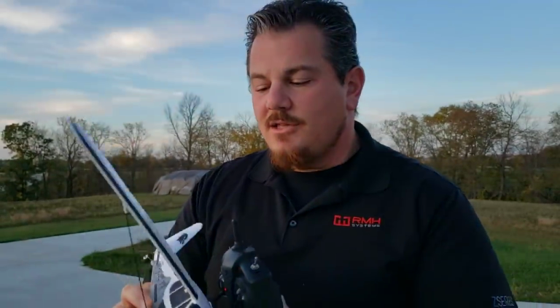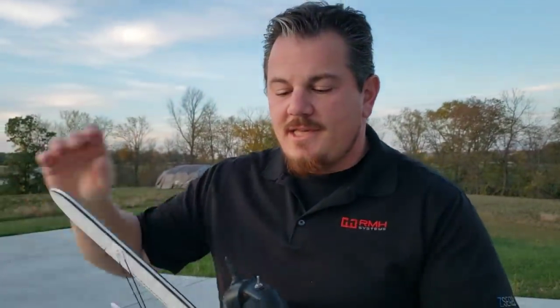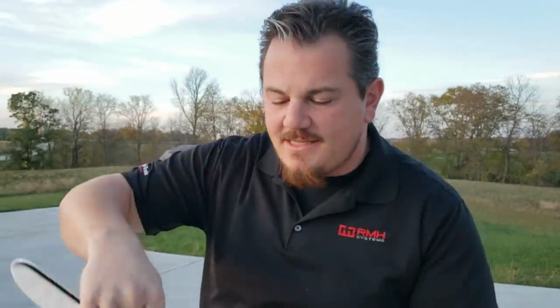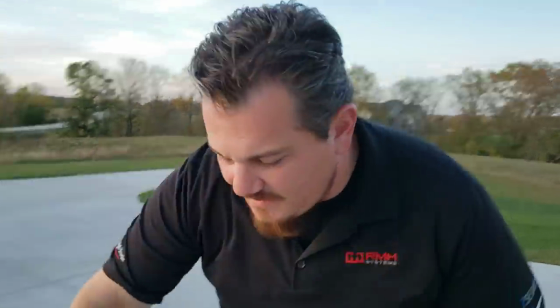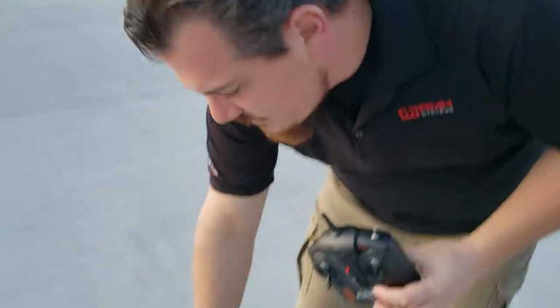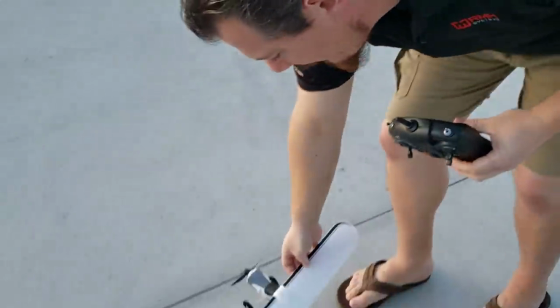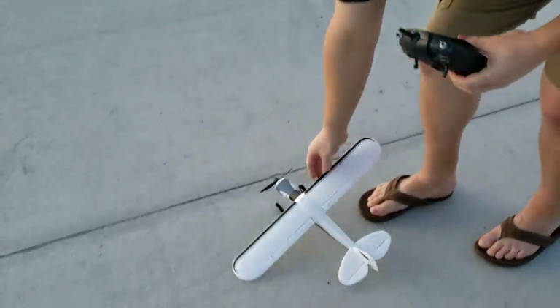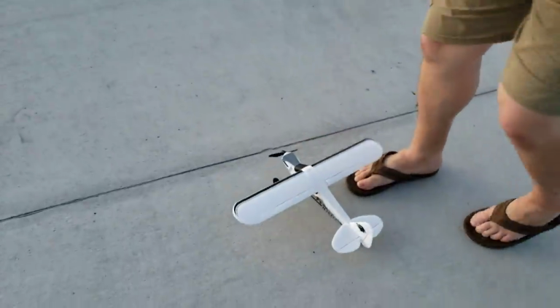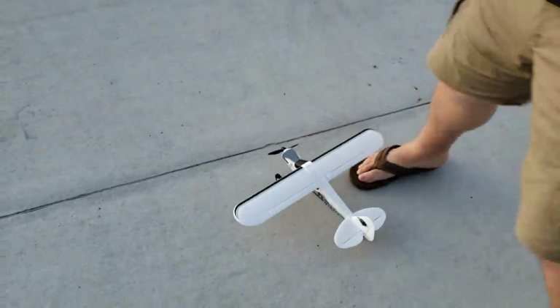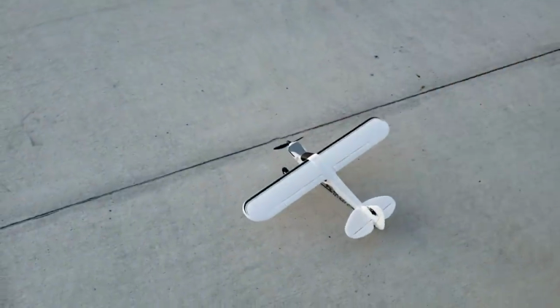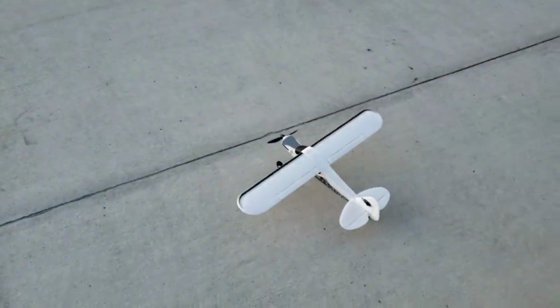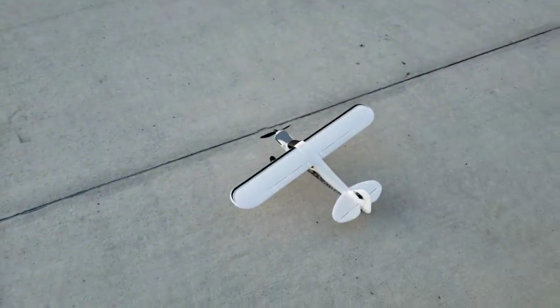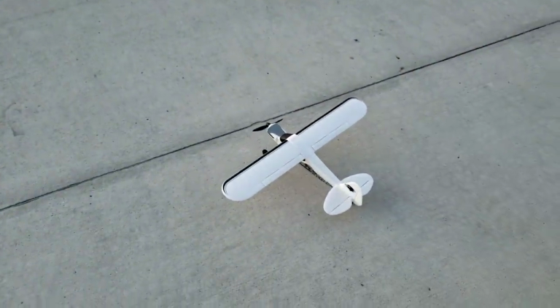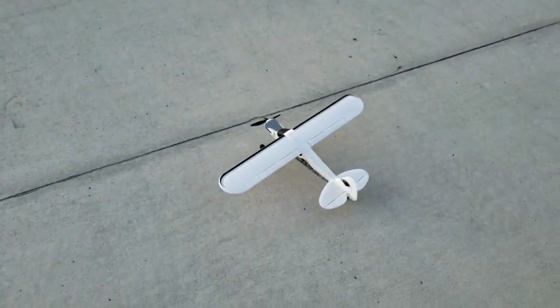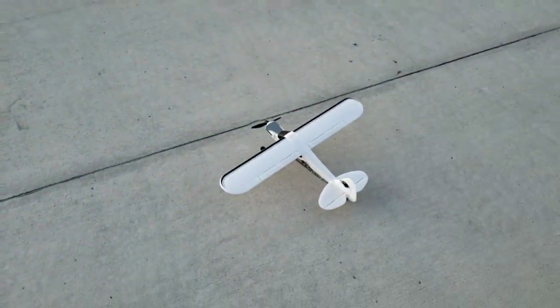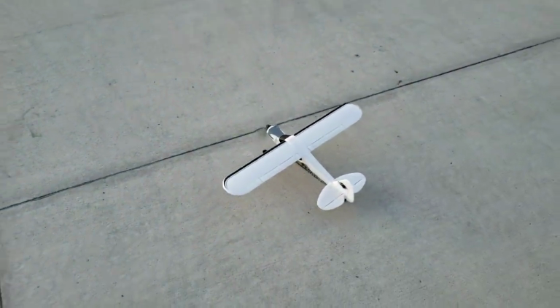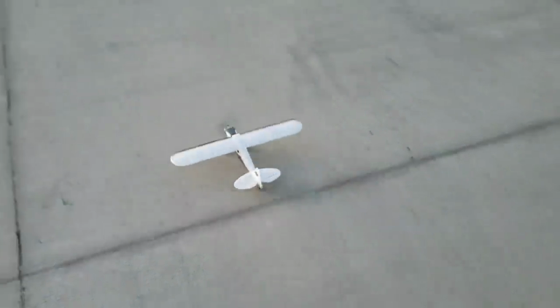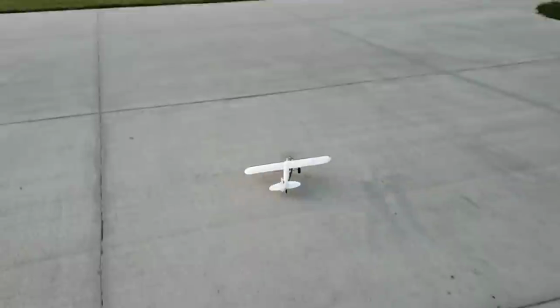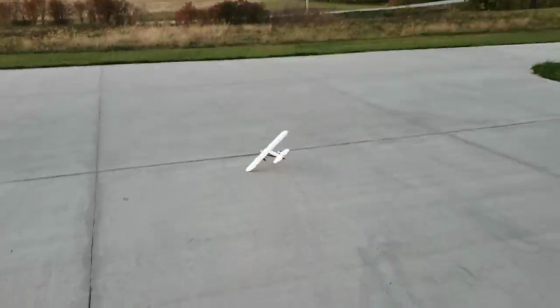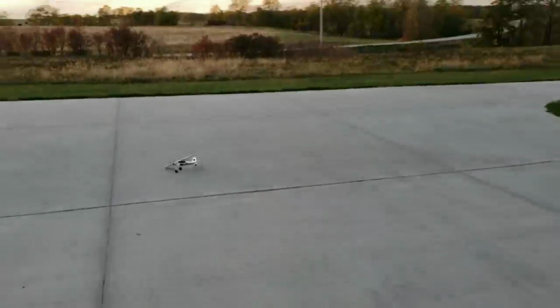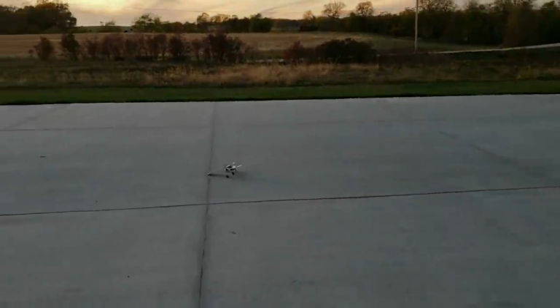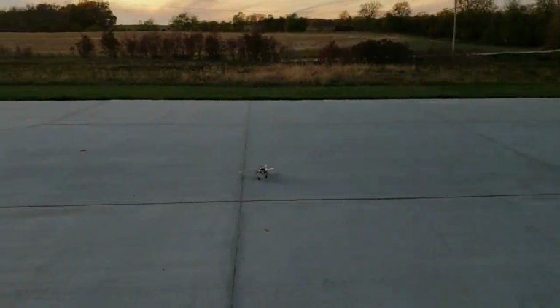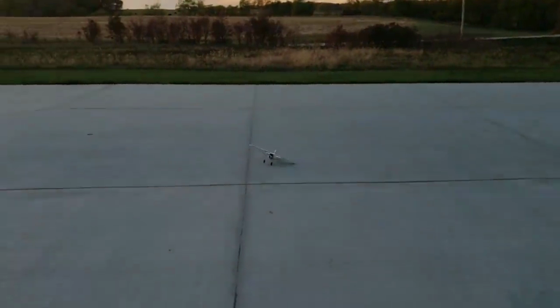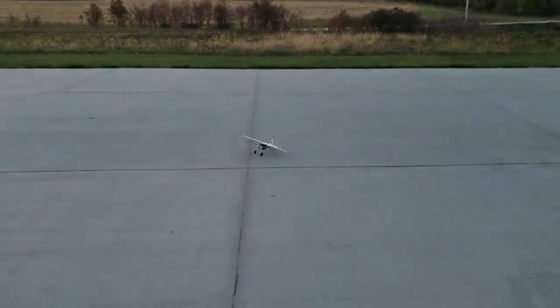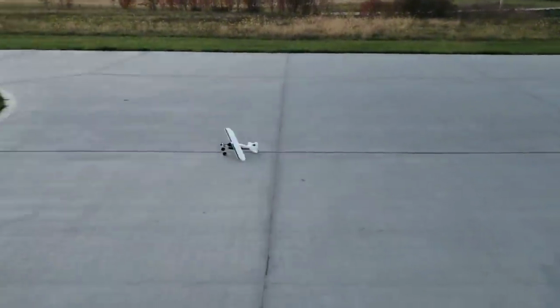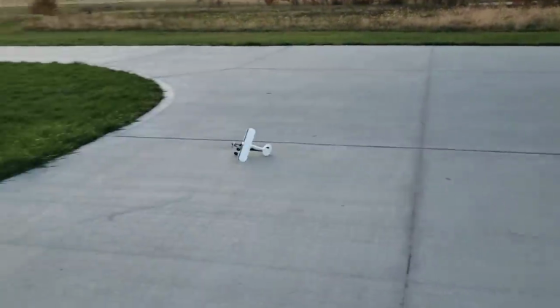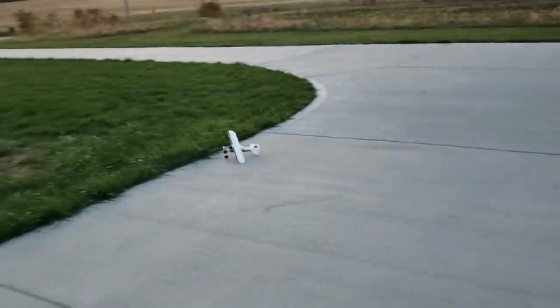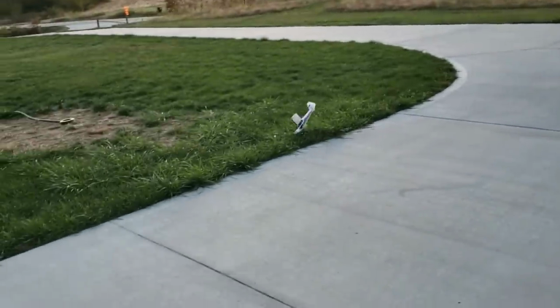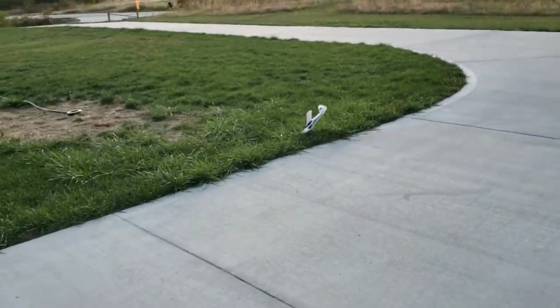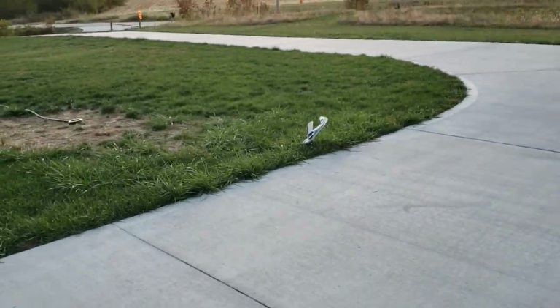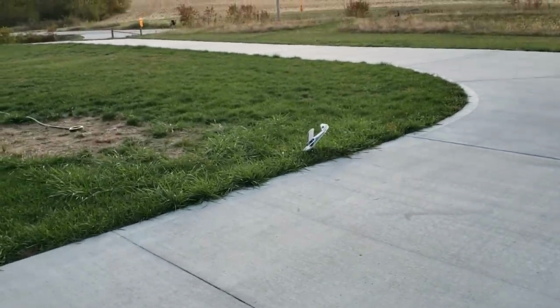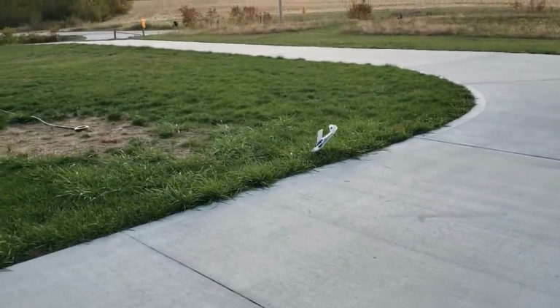Very excited to see if this thing works as well as we think it will. Without further ado — throttle cuts off, there isn't one. Okay, so that didn't go so well. Okay, so far so good.